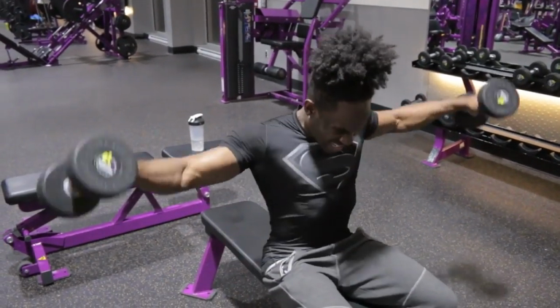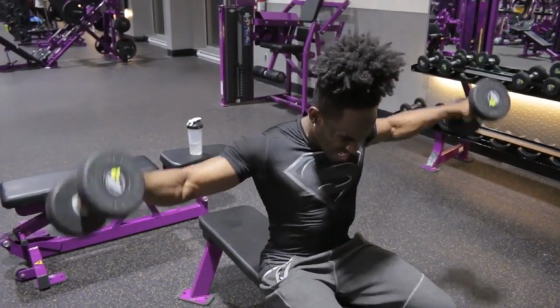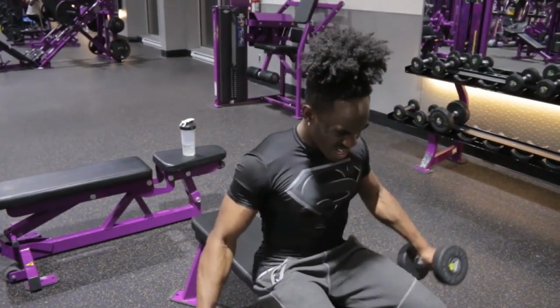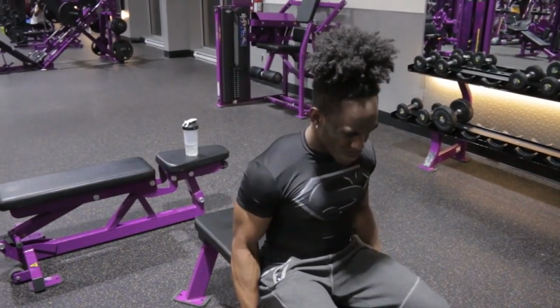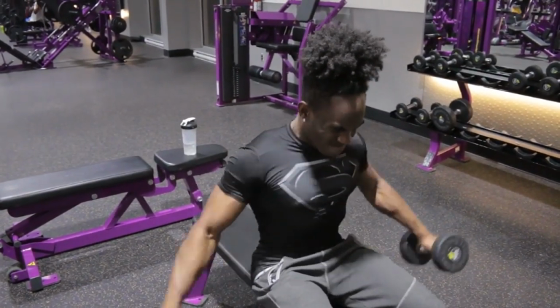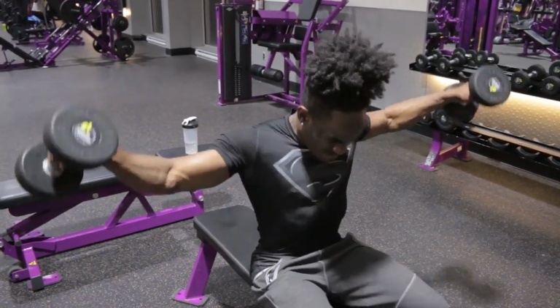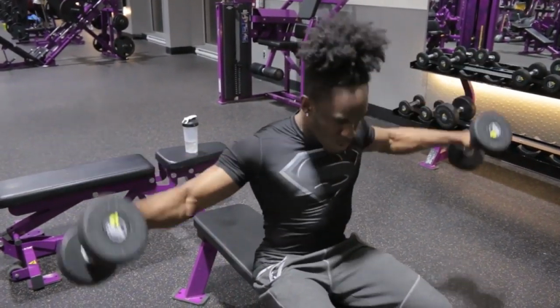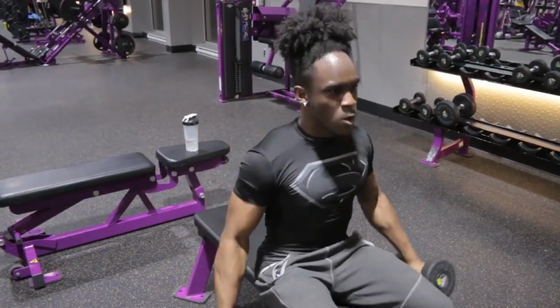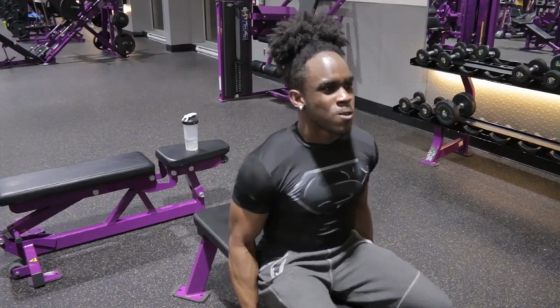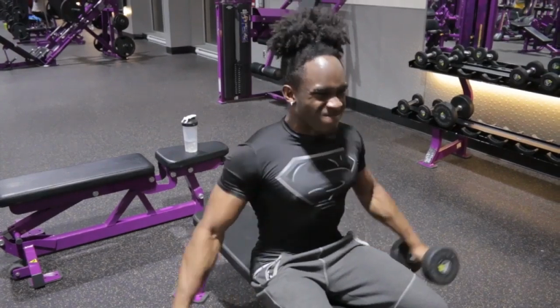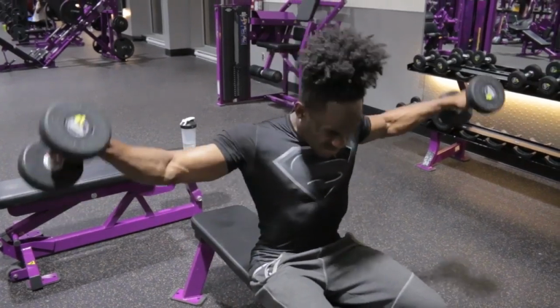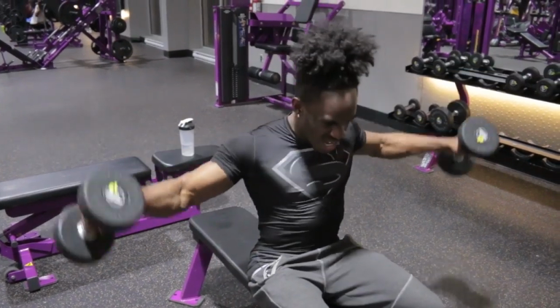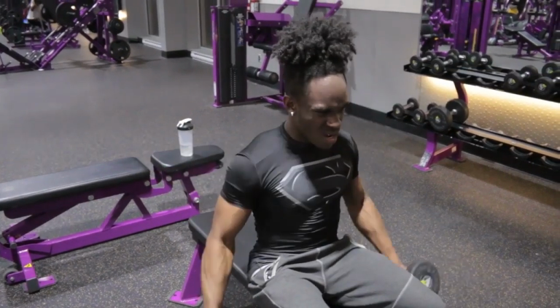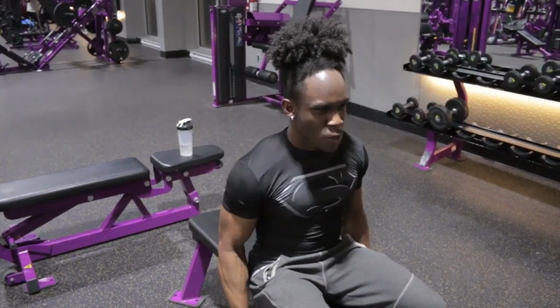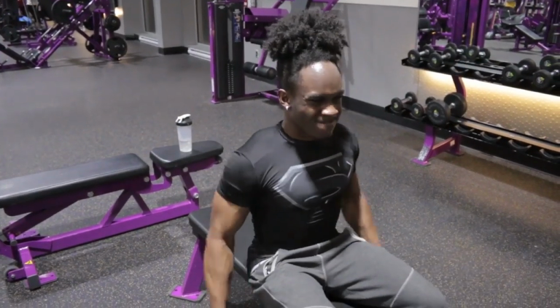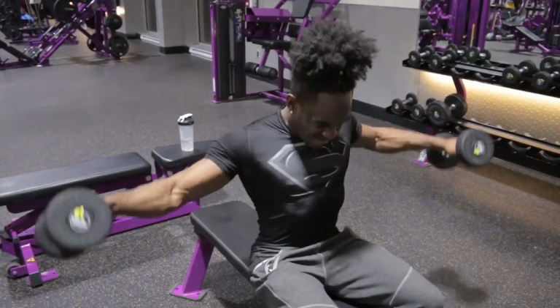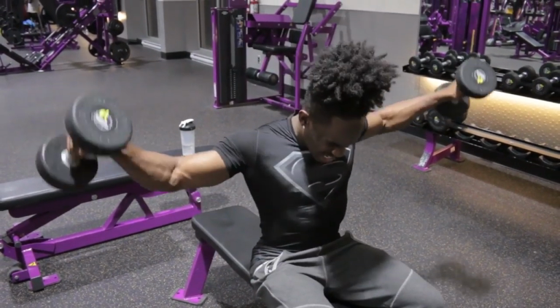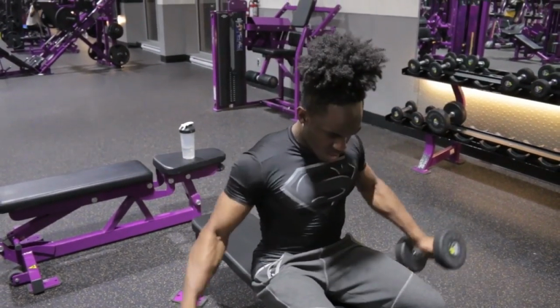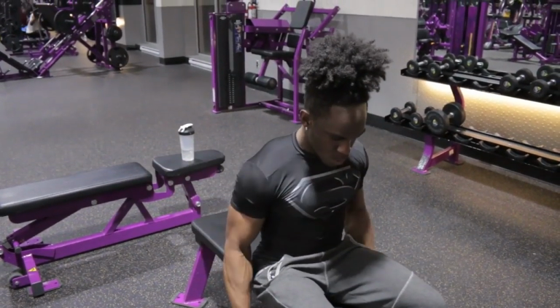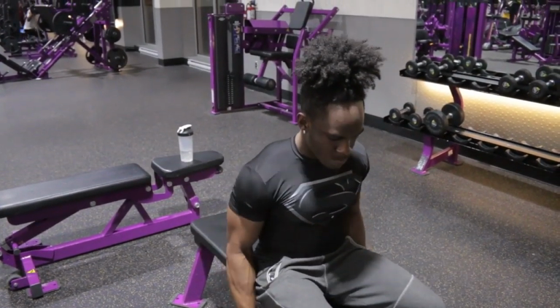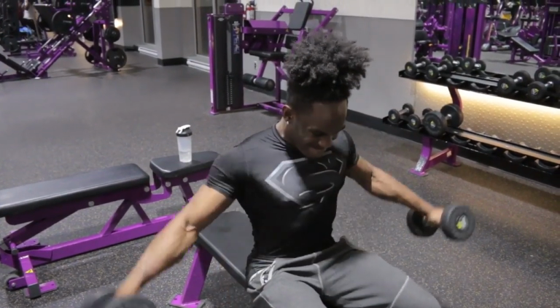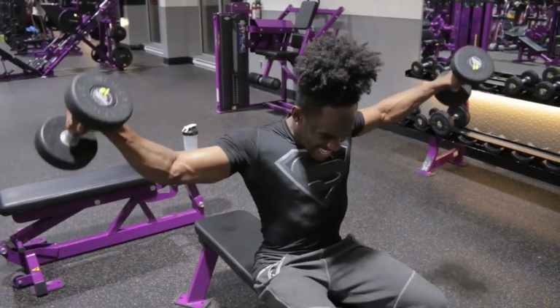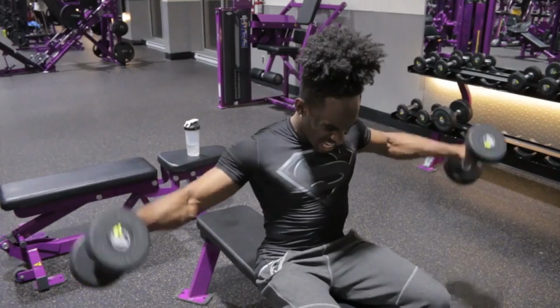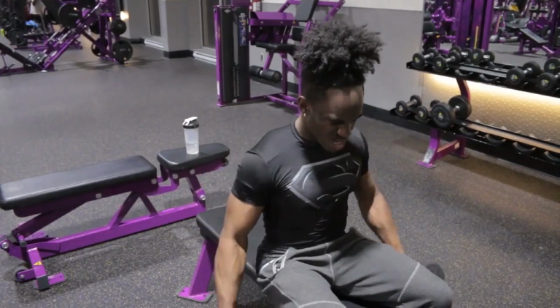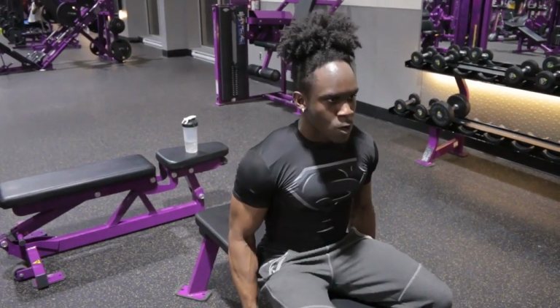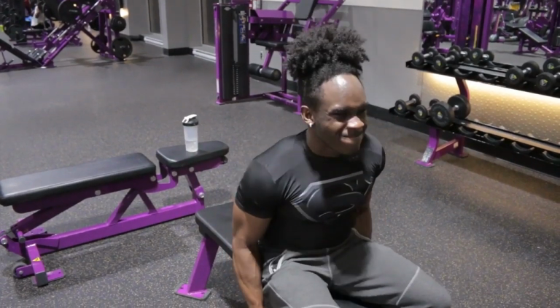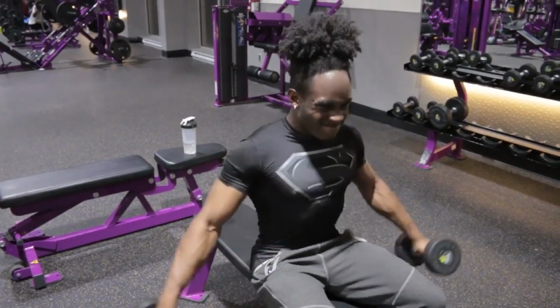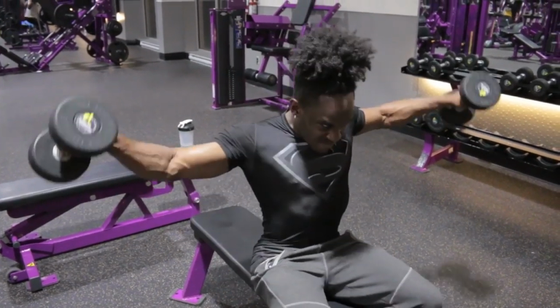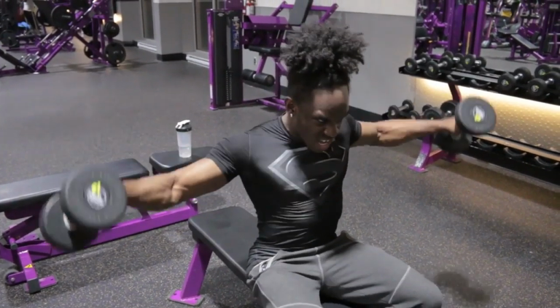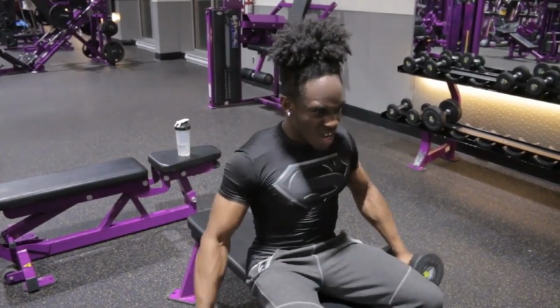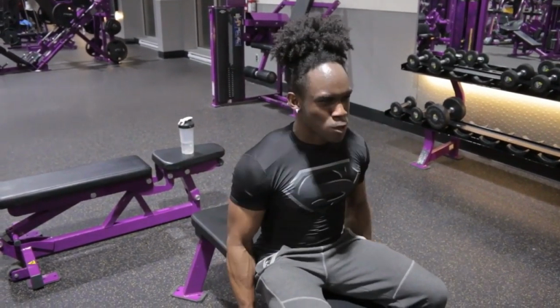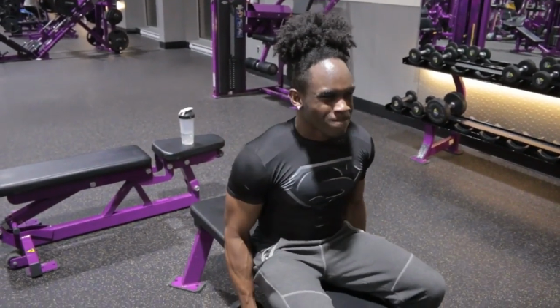This workout is pretty difficult, so if you have to separate it, please do so. Just go at your own pace, have fun, and make your gains. SOS family, I'm out of here. Stay blessed.